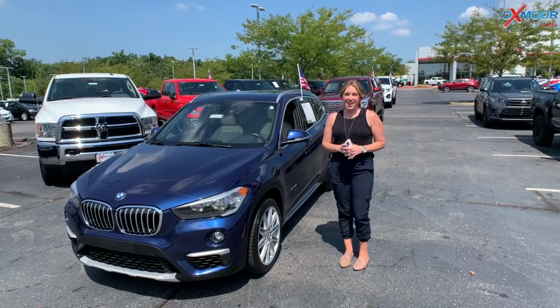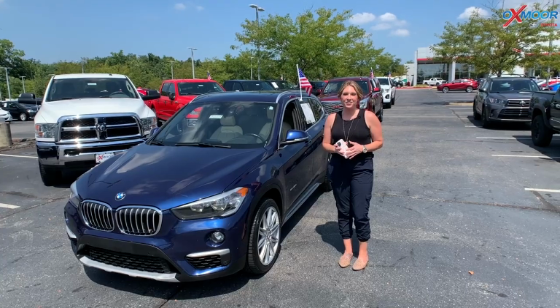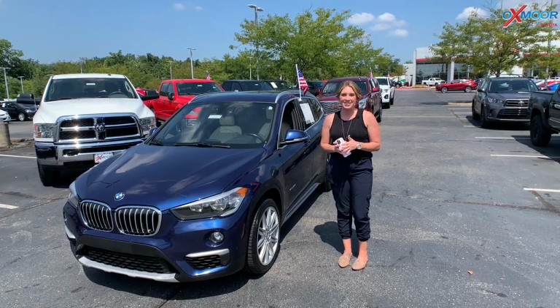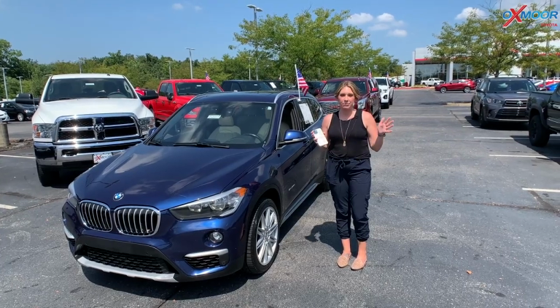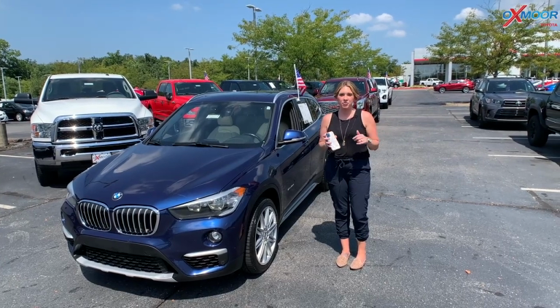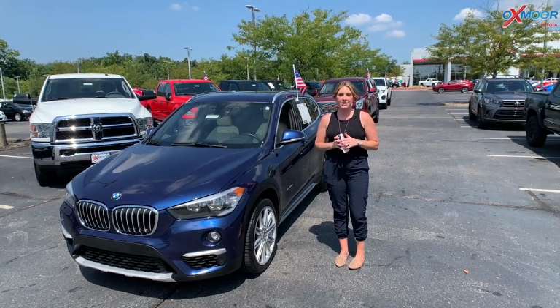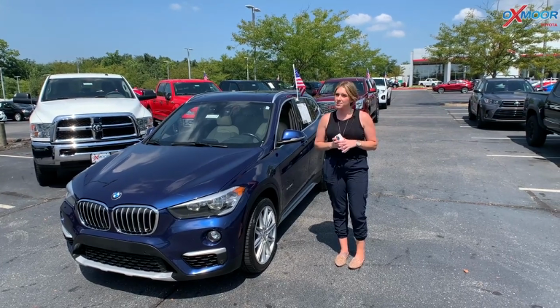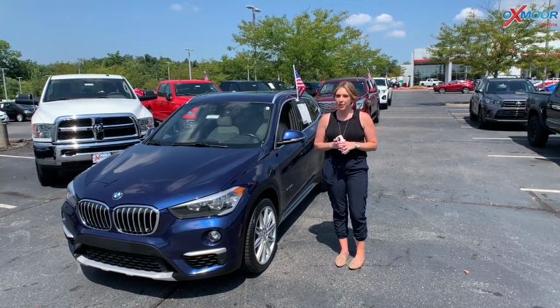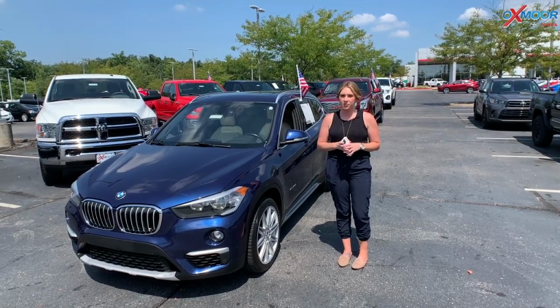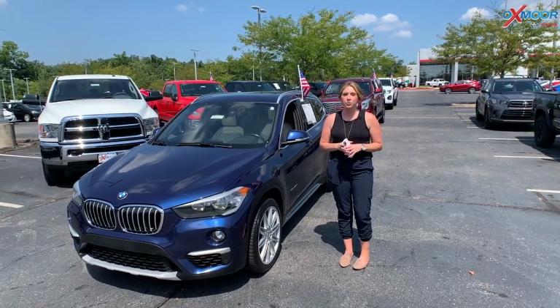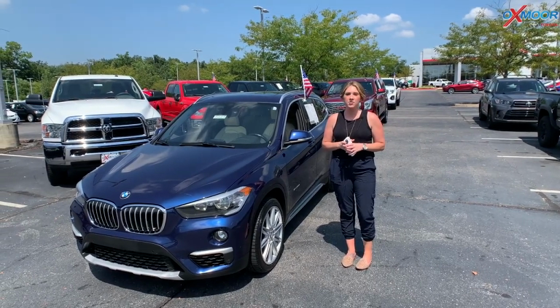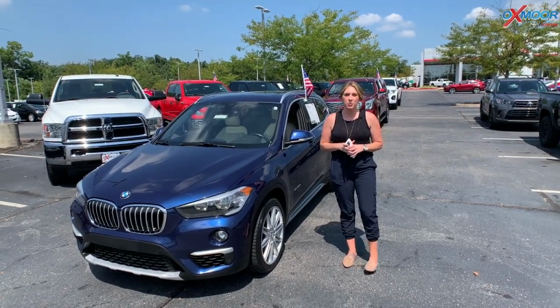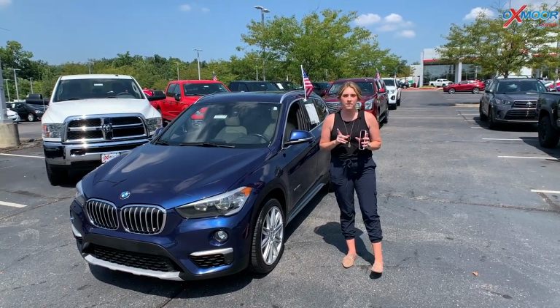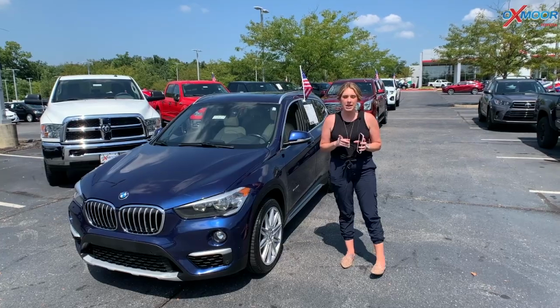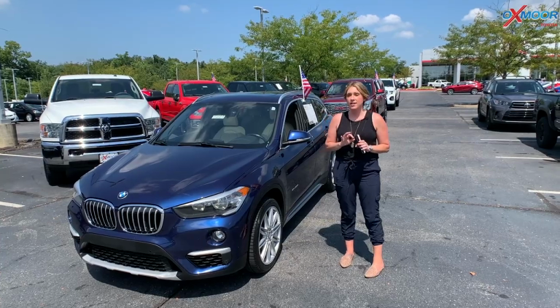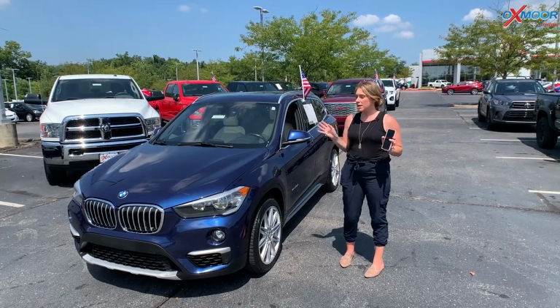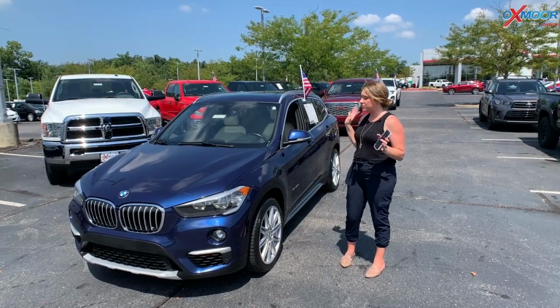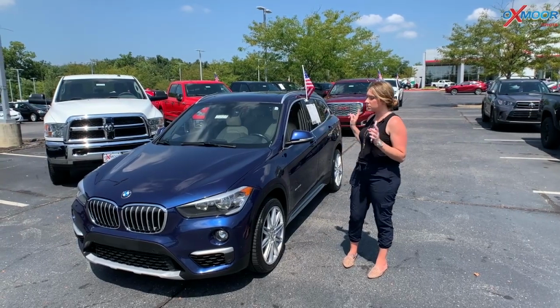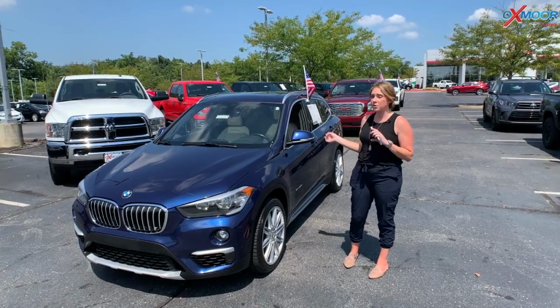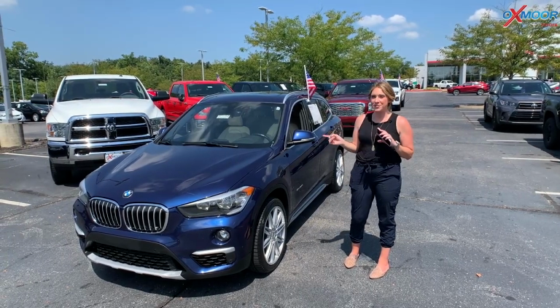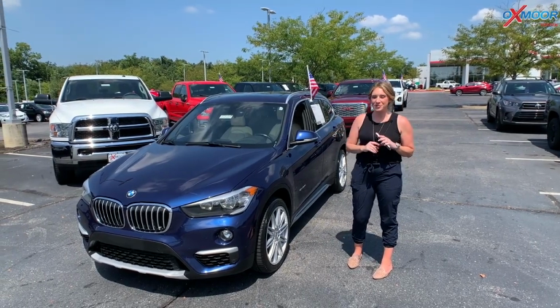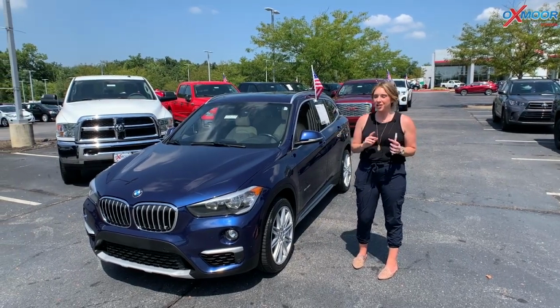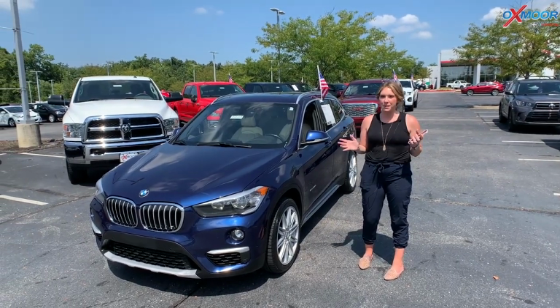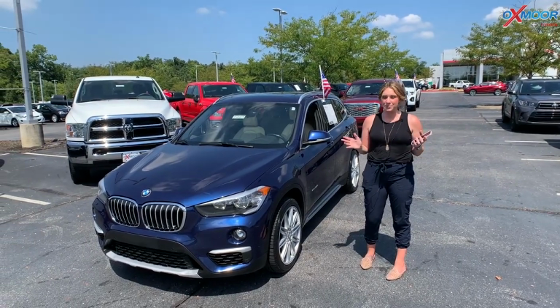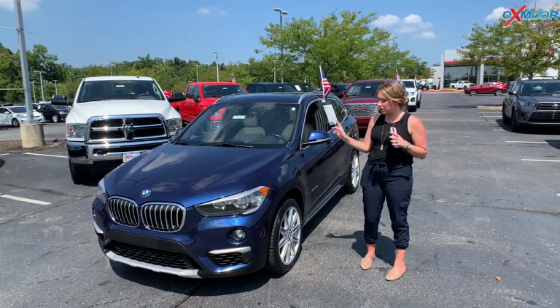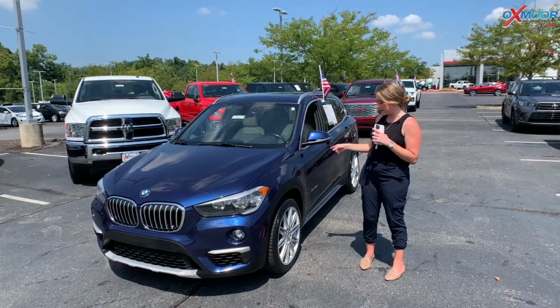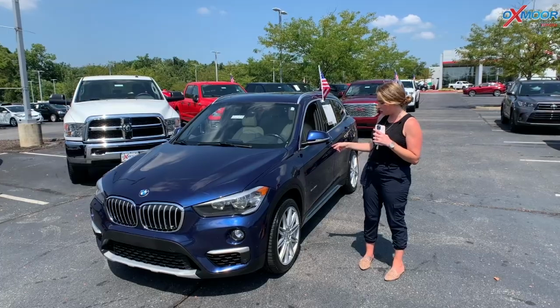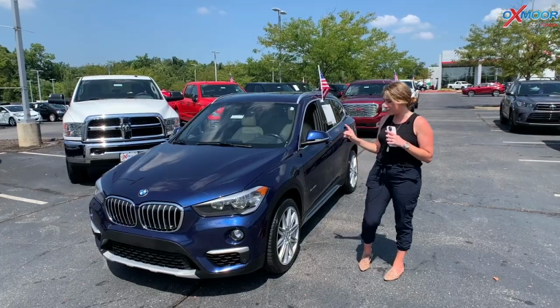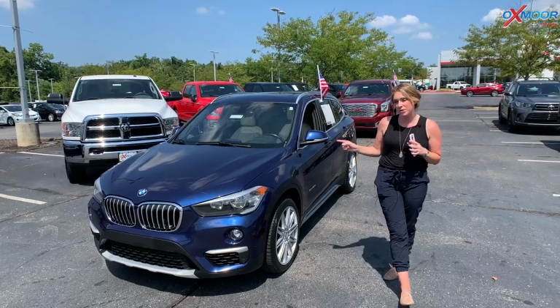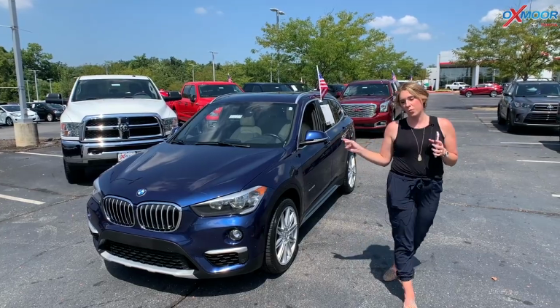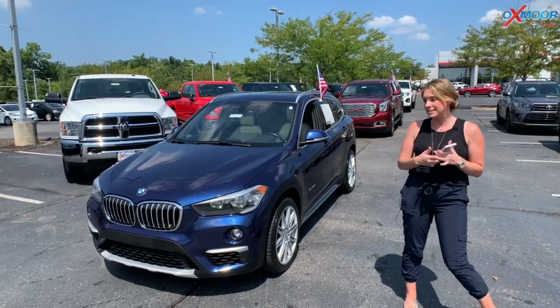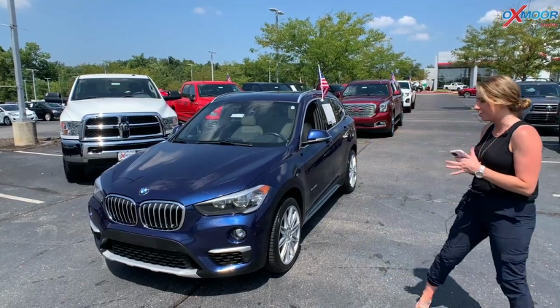Hey everyone, it's Gabrielle over here at Oxmoor Toyota for our Pre-Owned Vehicles of the Week. This week we have chosen three vehicles and we're going to talk a little bit about them. So we're going to go ahead and start with this one right here.